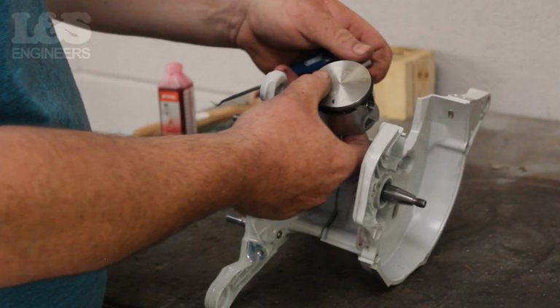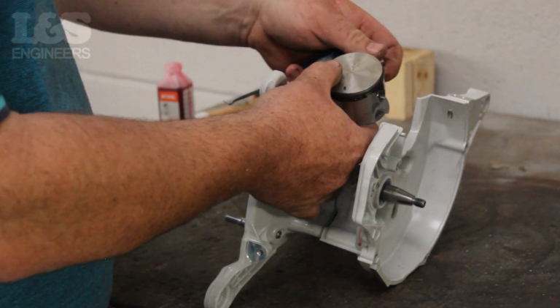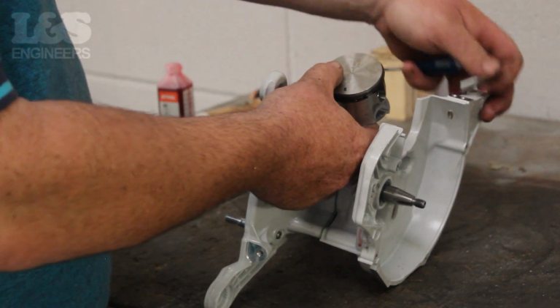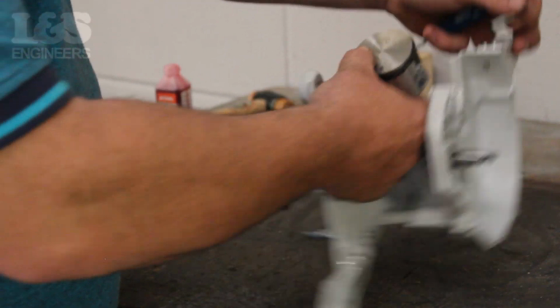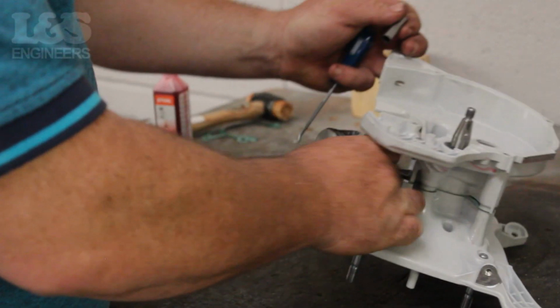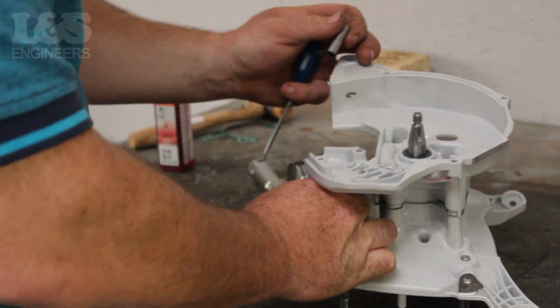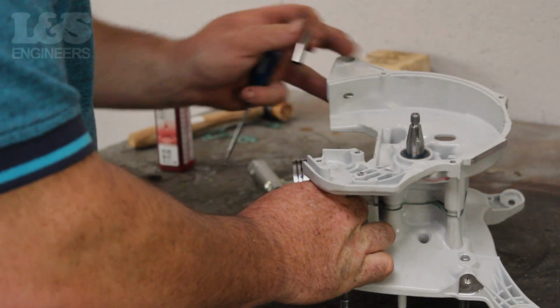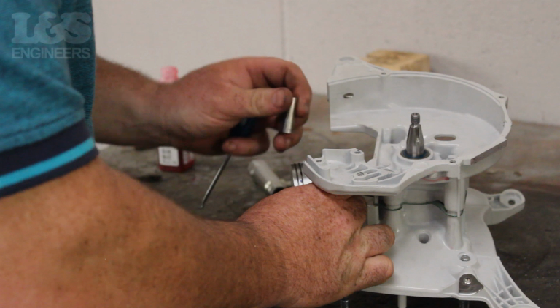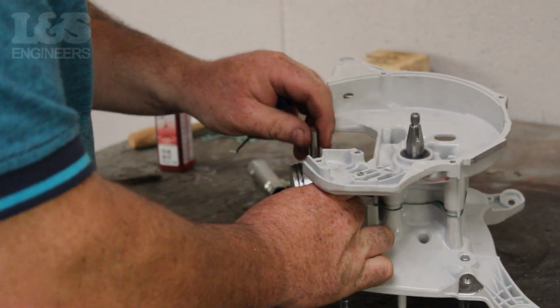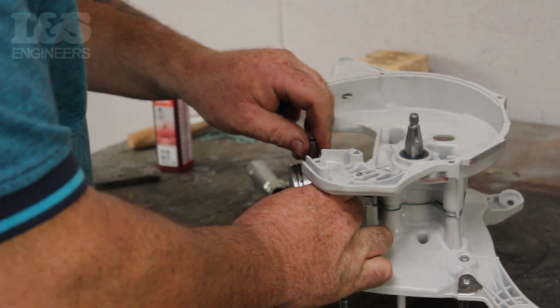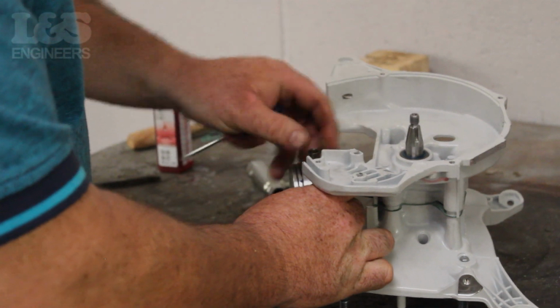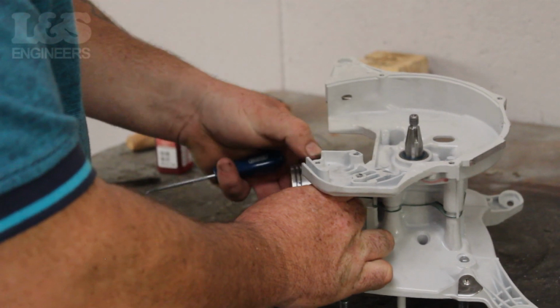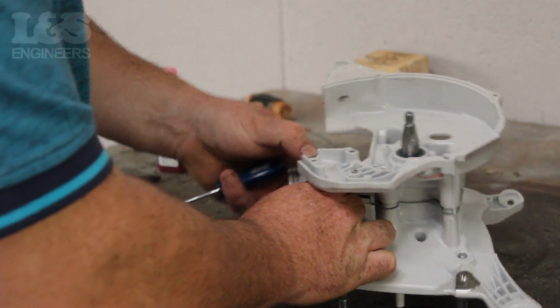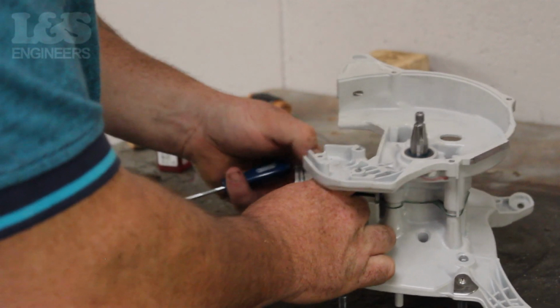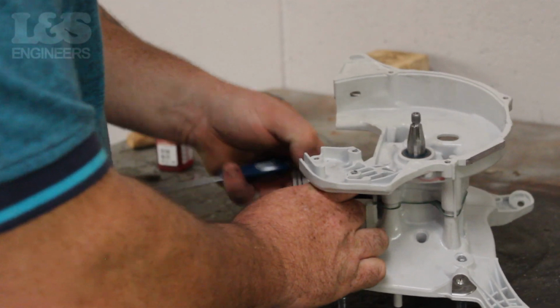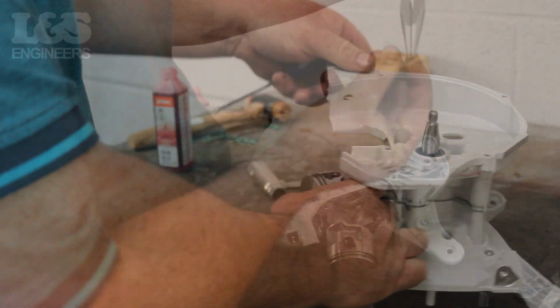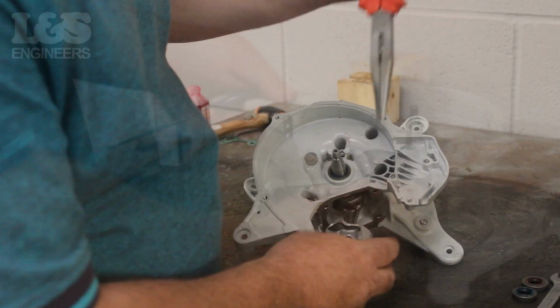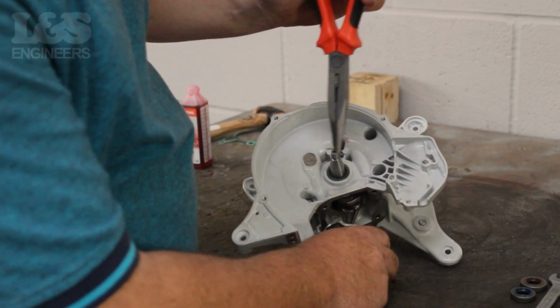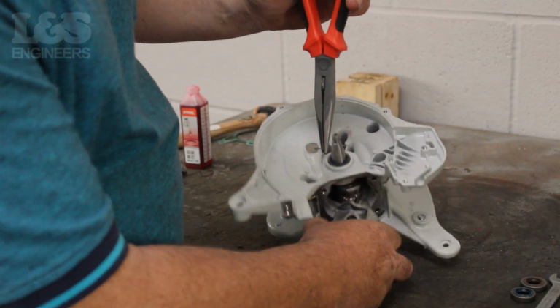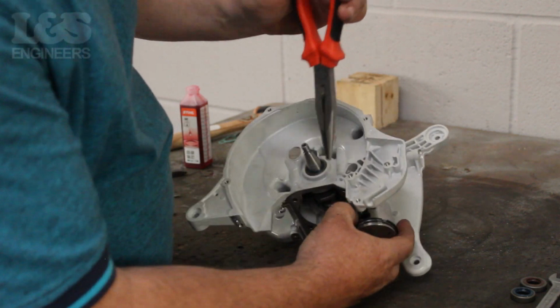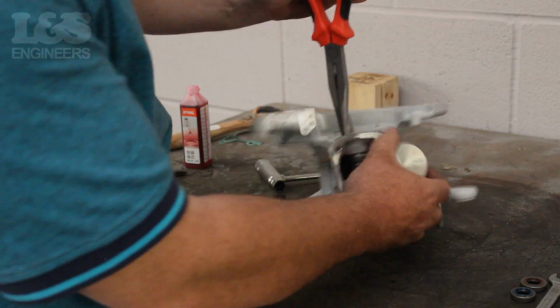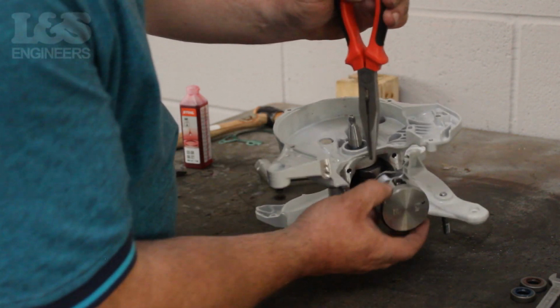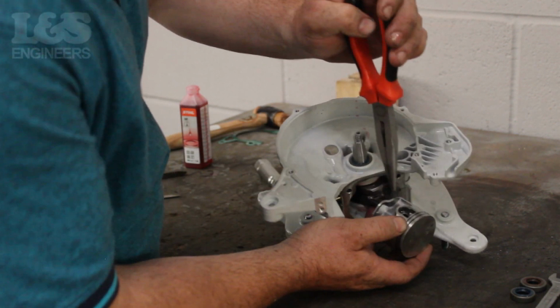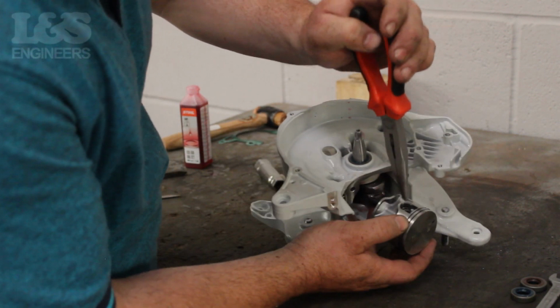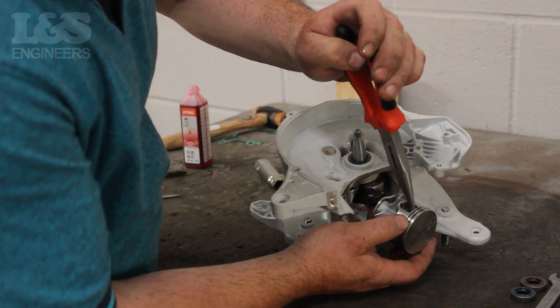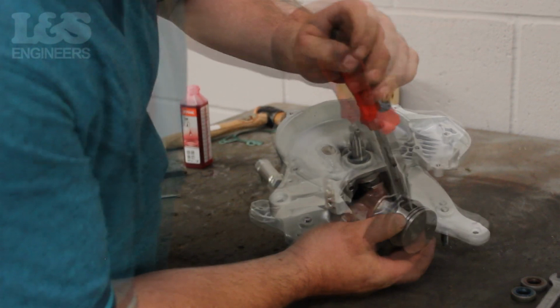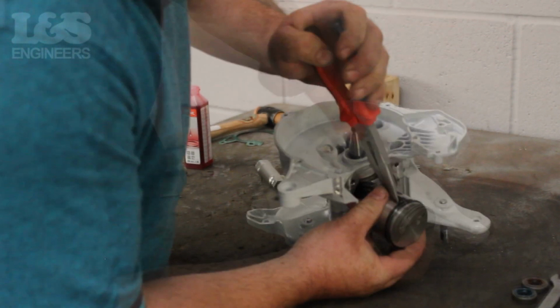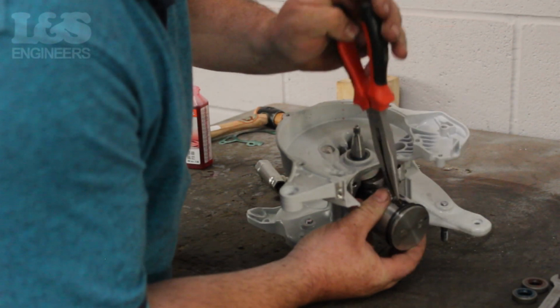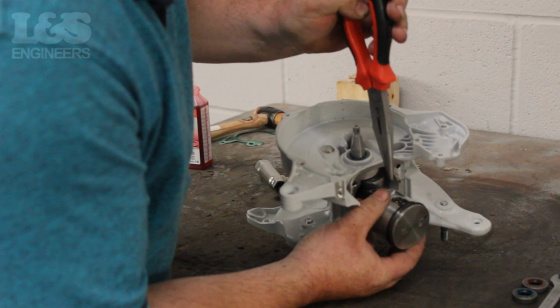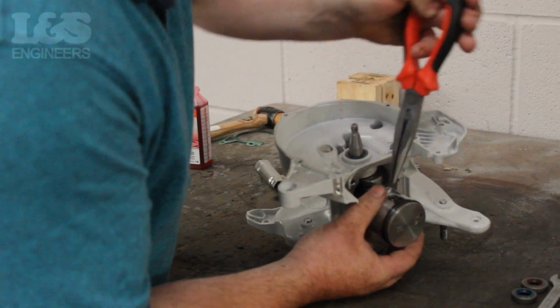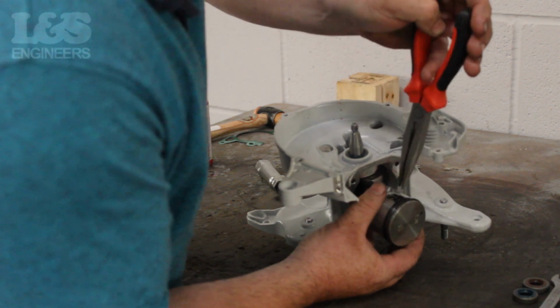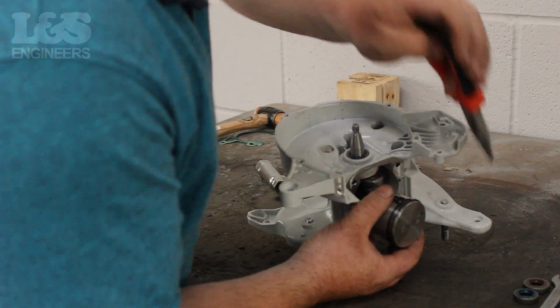Place your new piston over the crank and turn the engine on its side. While on its side, push the pin through the centre of the piston. Then using the pliers place the piston spring back into position. Ensure that the spring is secure and in the correct position.